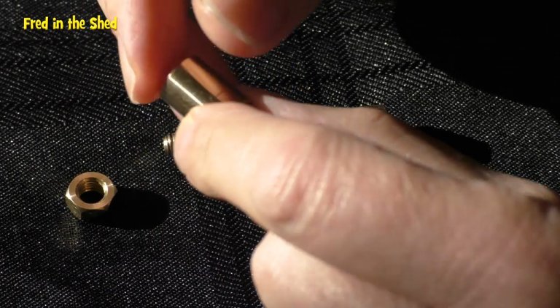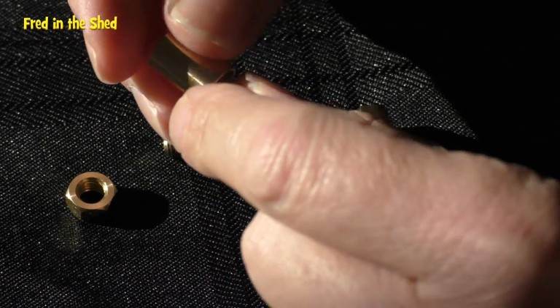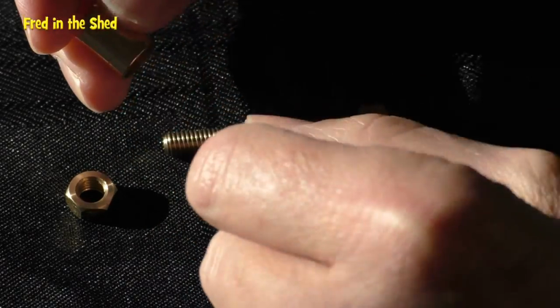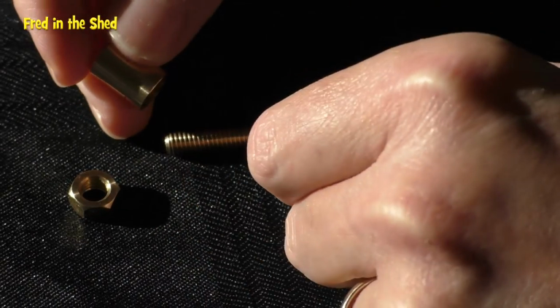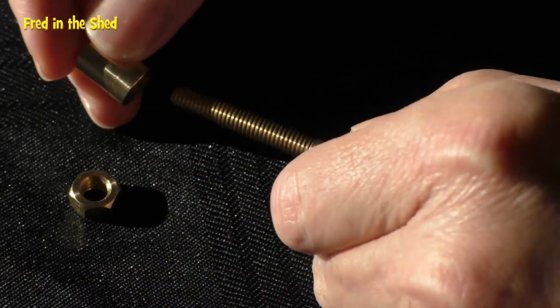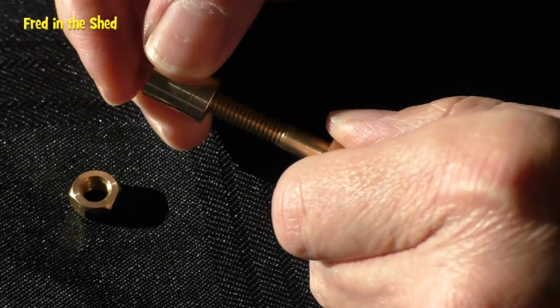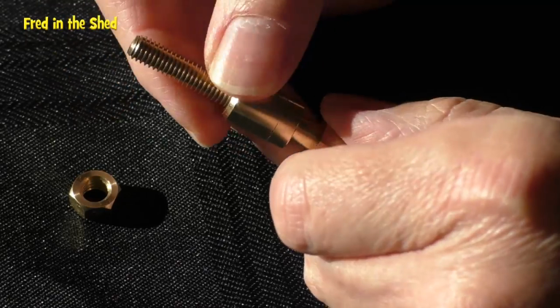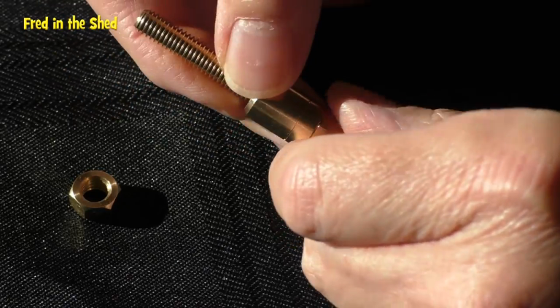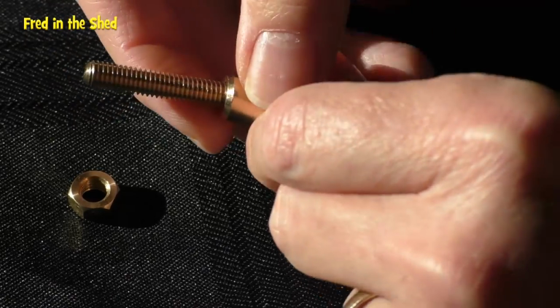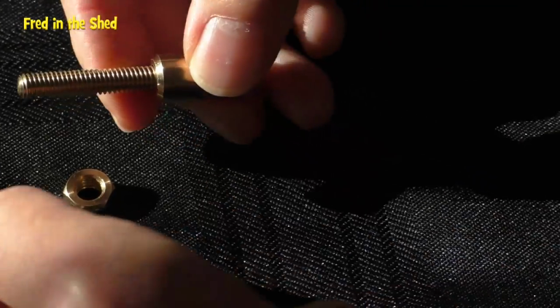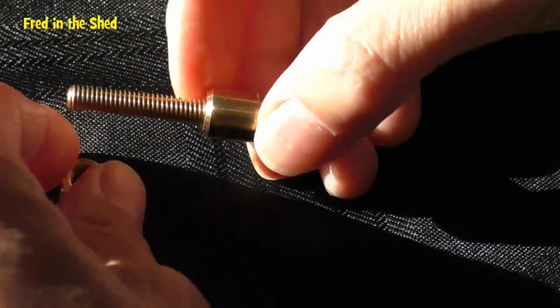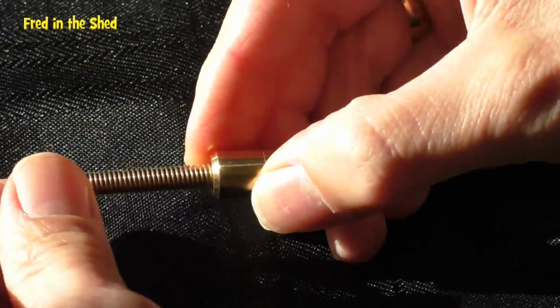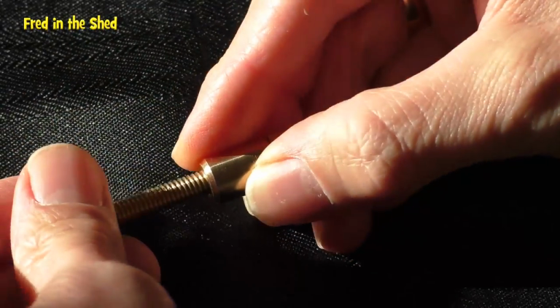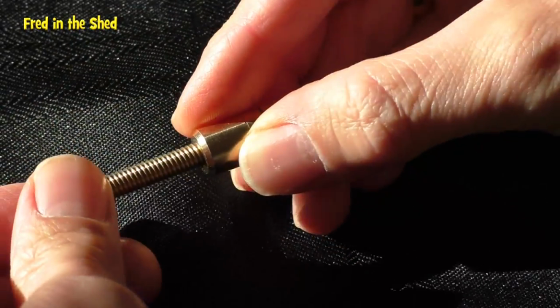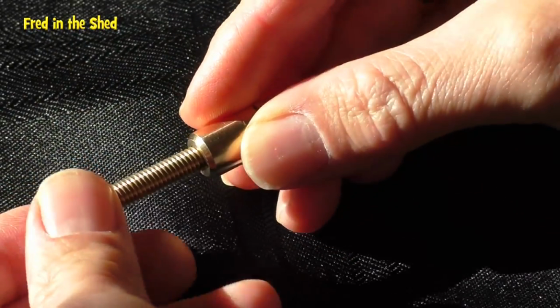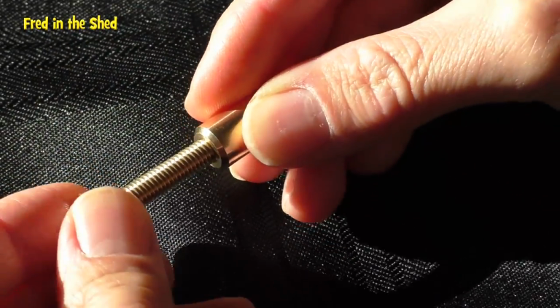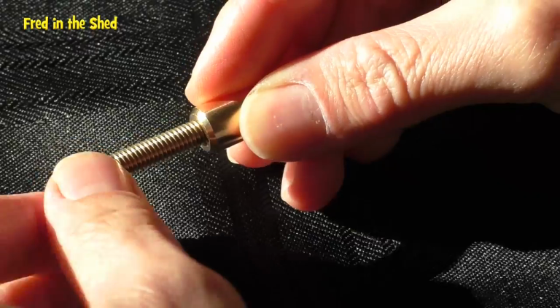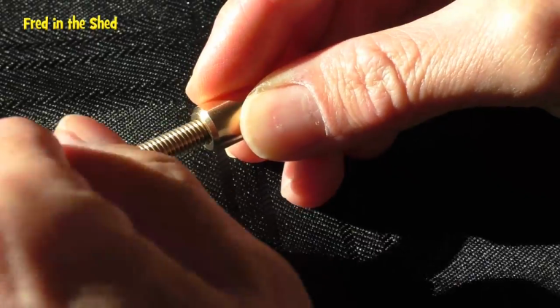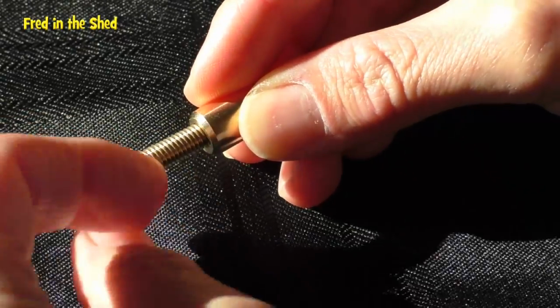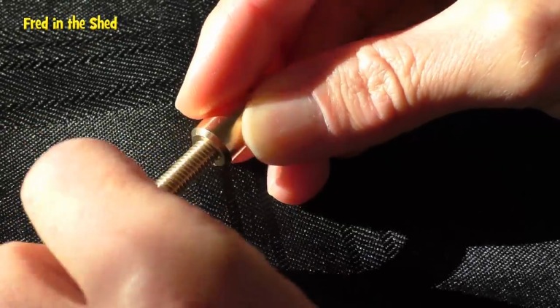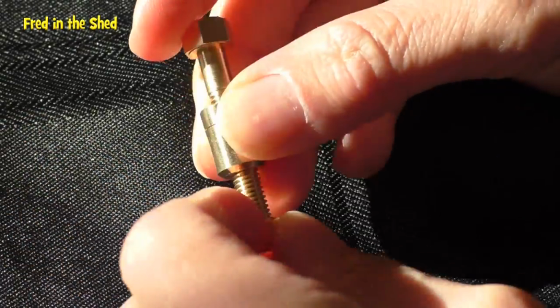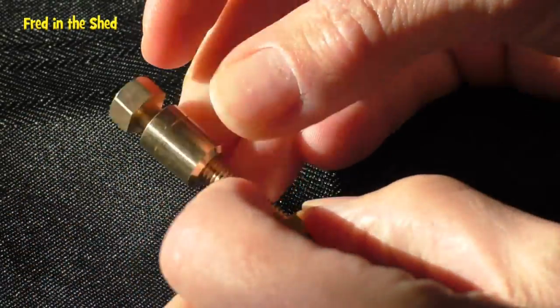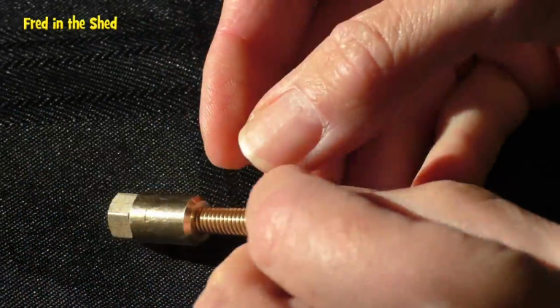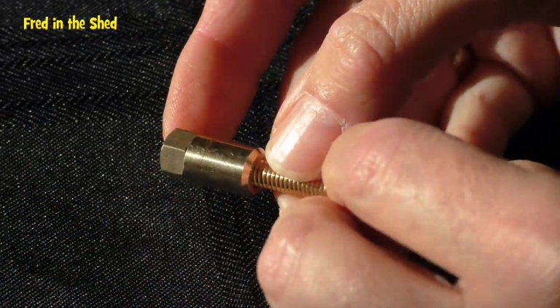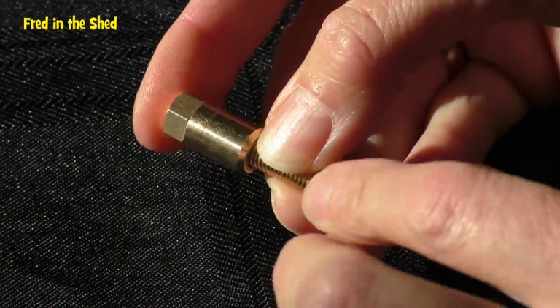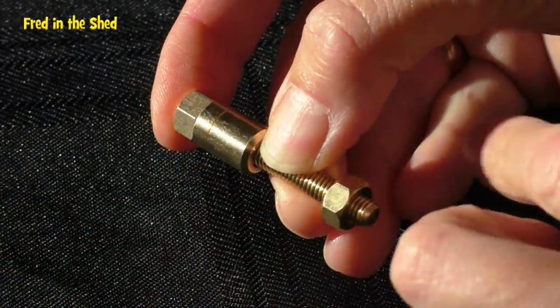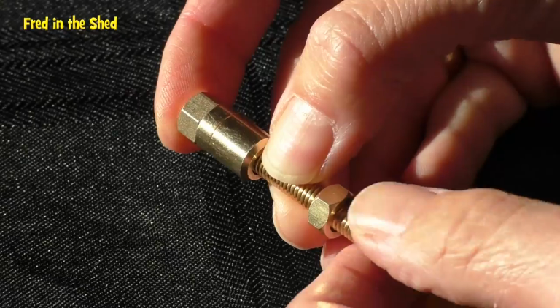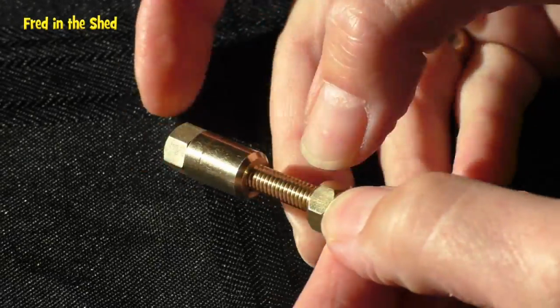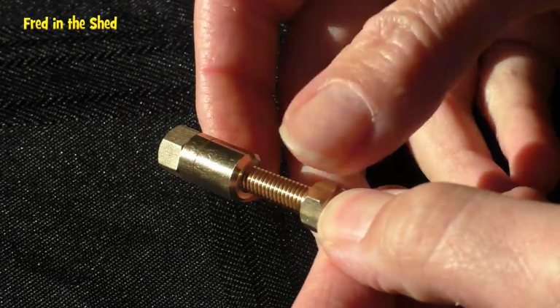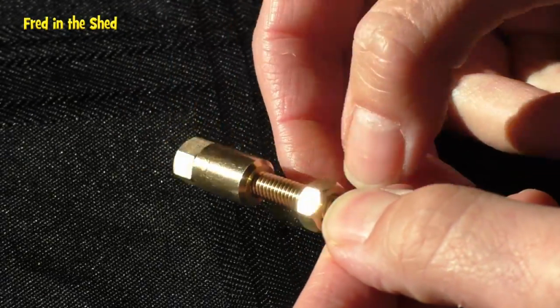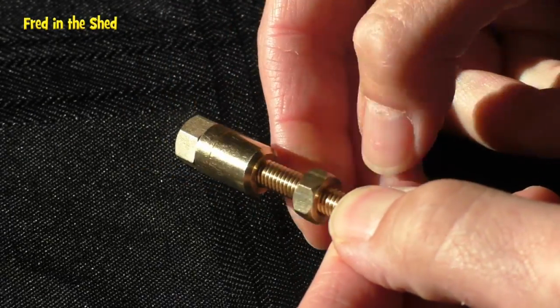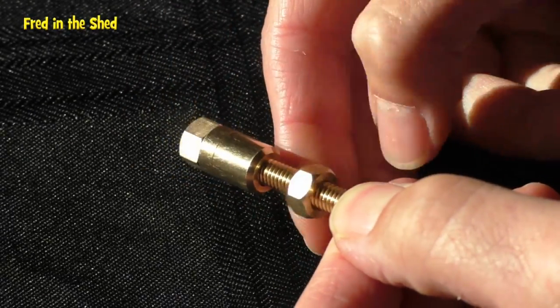This is such a cool trick, but now it's time to stop that background music and let me show and explain how the trick works. As you're watching this, you'll notice there's a component I didn't show you at the beginning — and that is this brass collar, which comes with the nut and bolt kit.